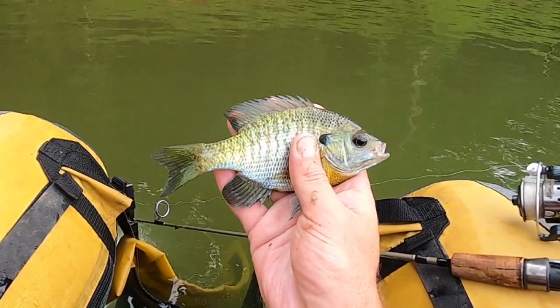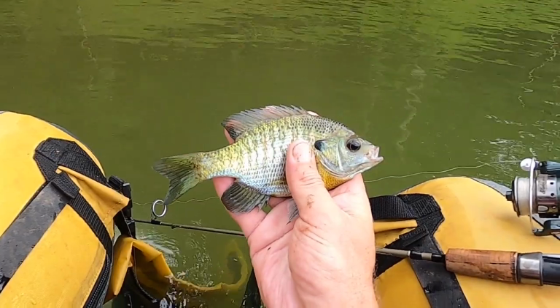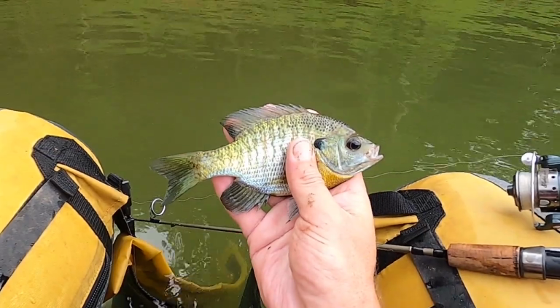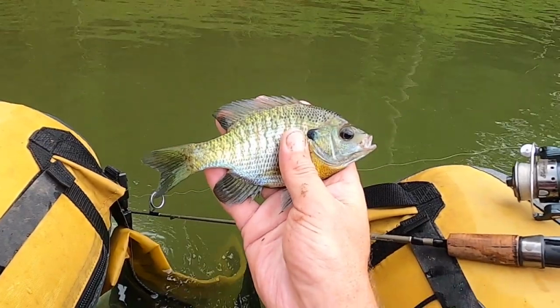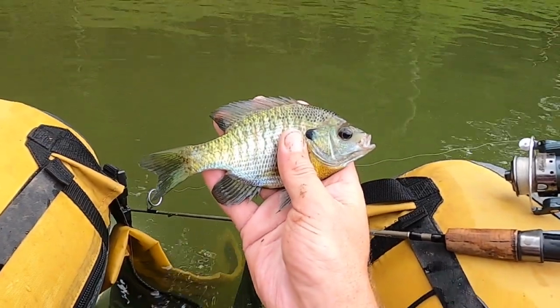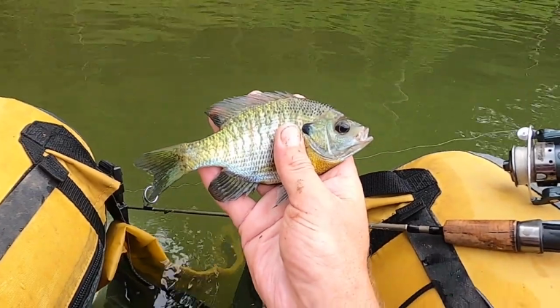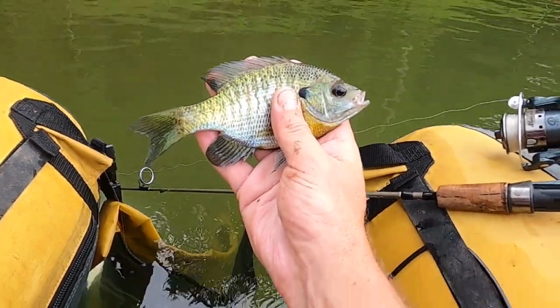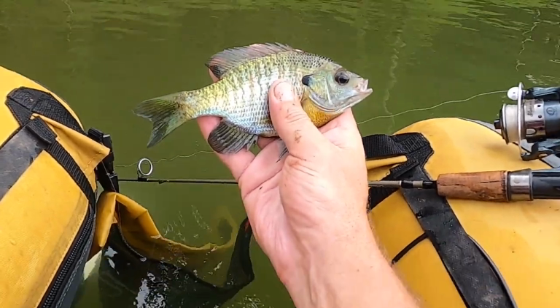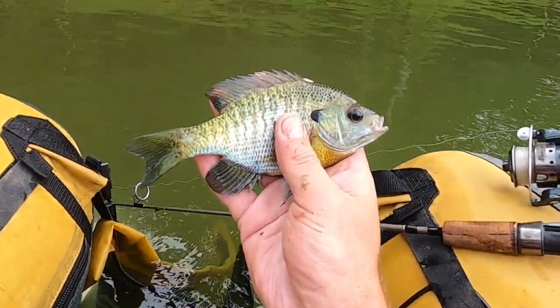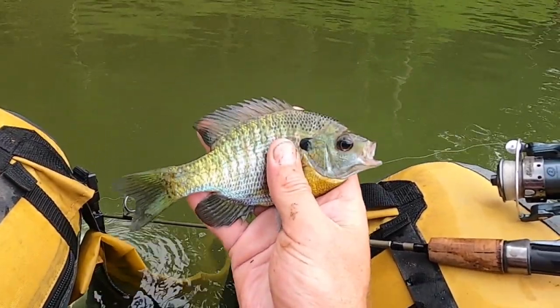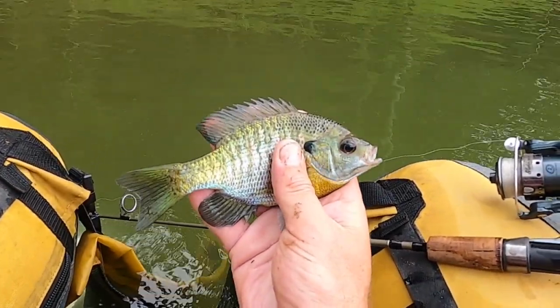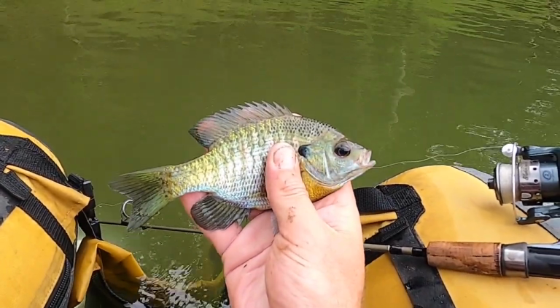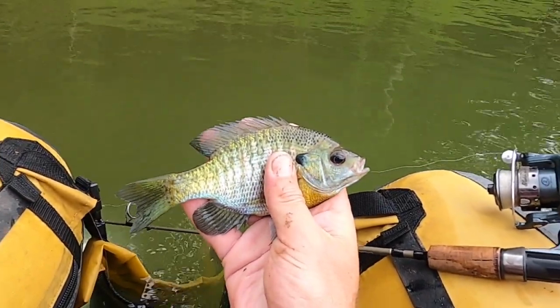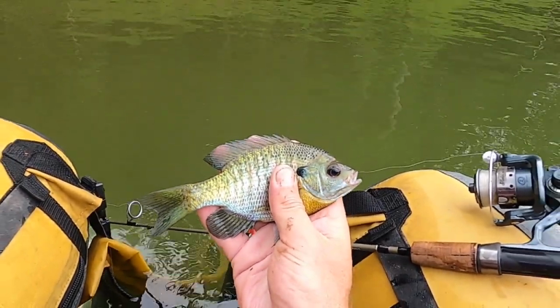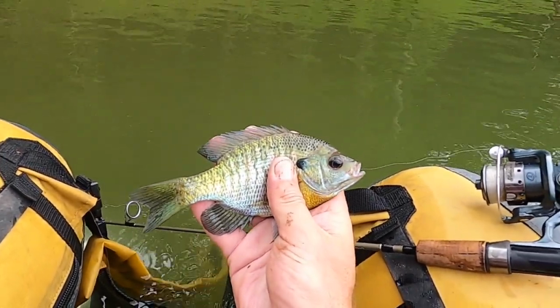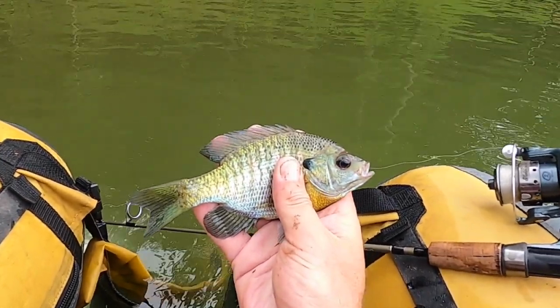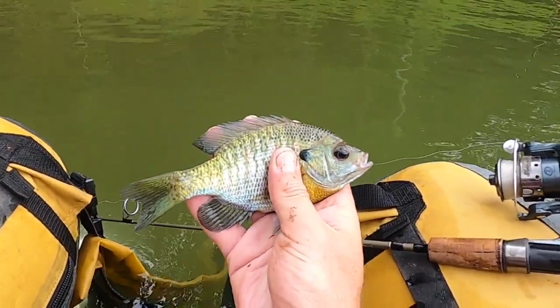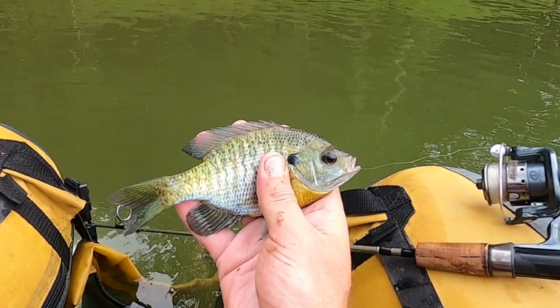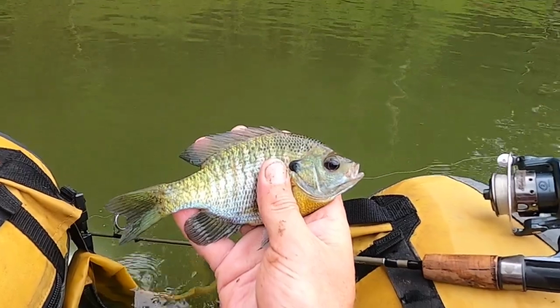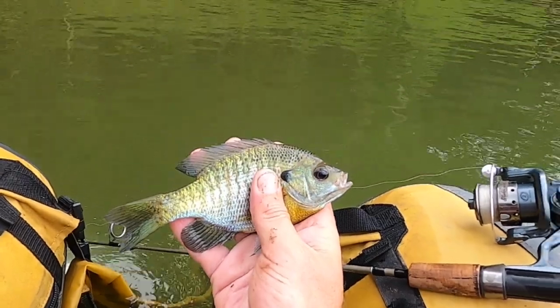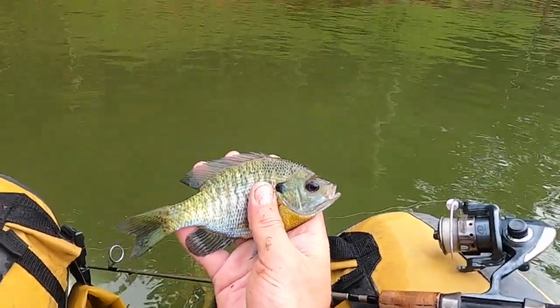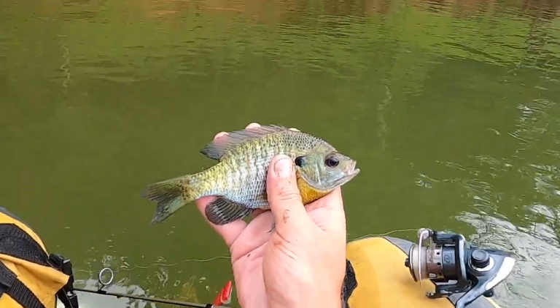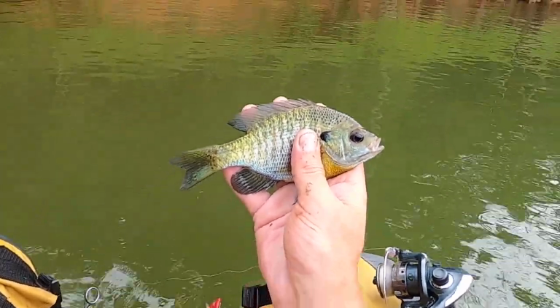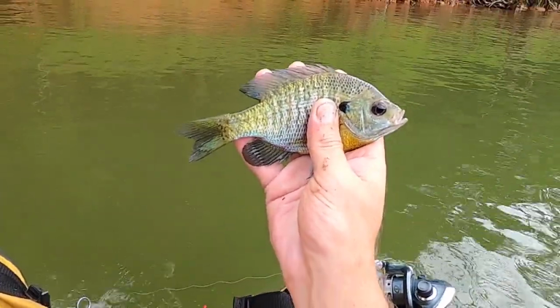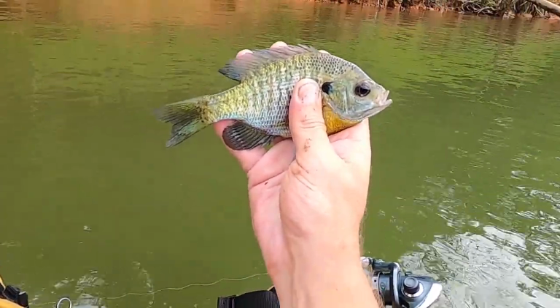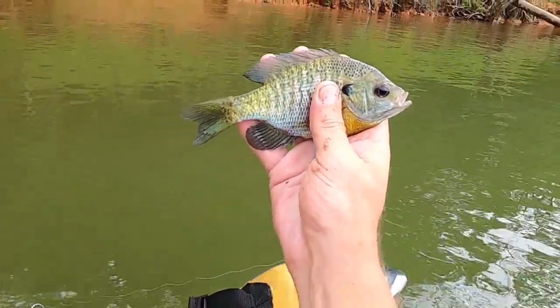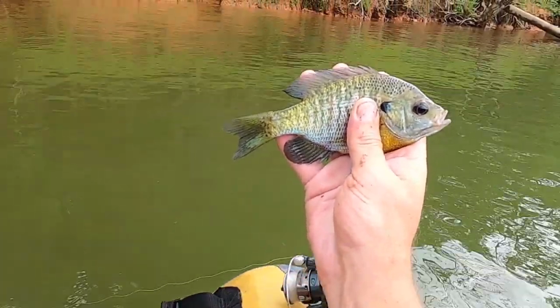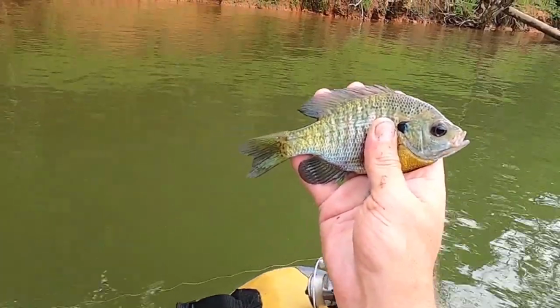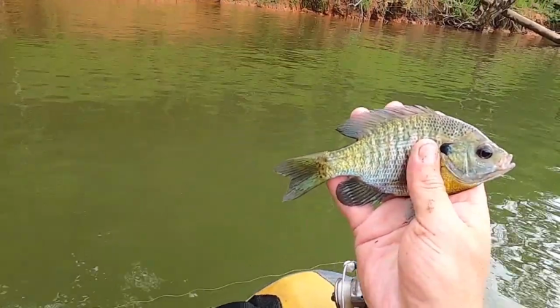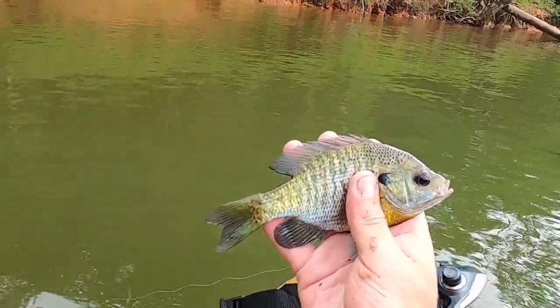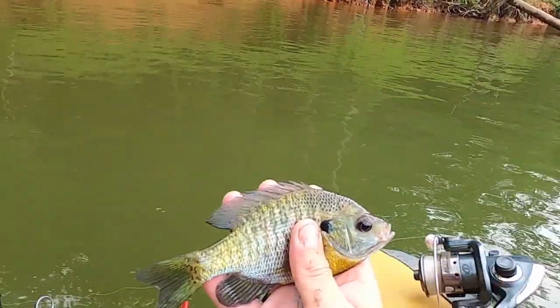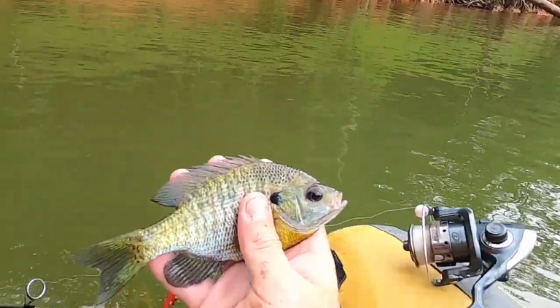Alright, we've got another bluegill here — very nice, motley colors here at the Scott Kerr Reservoir. Let's put them back.